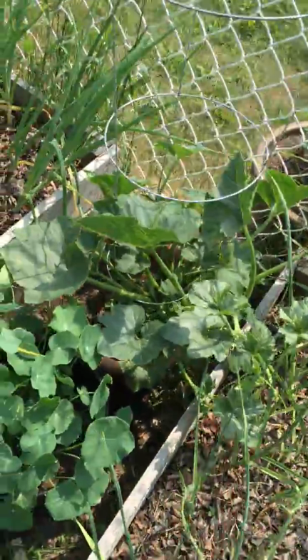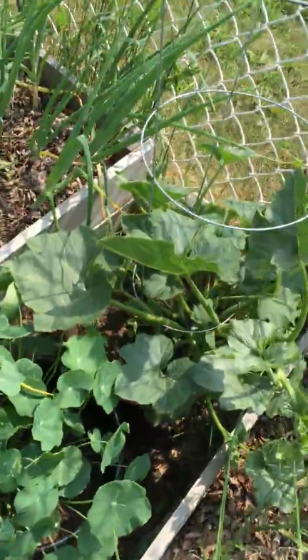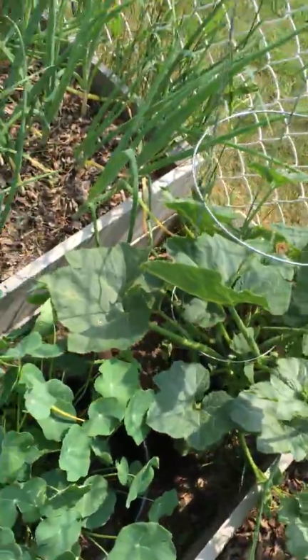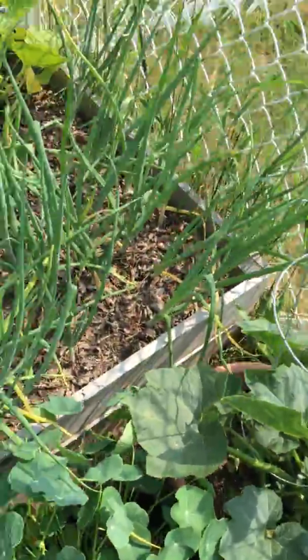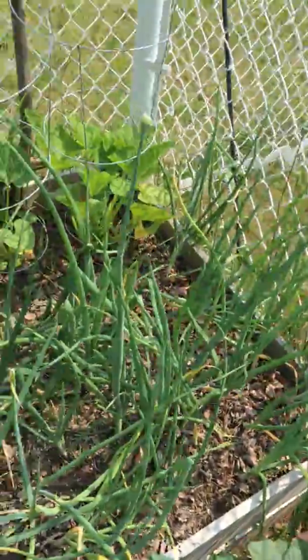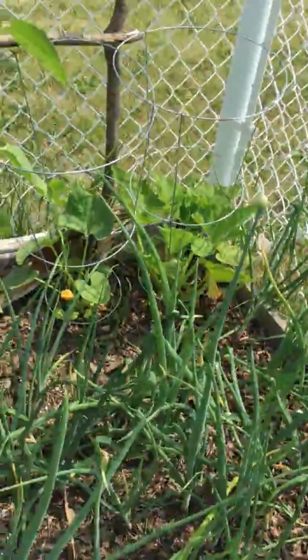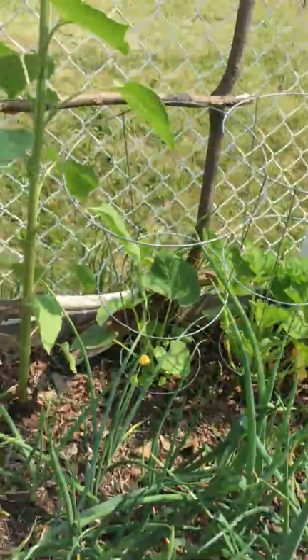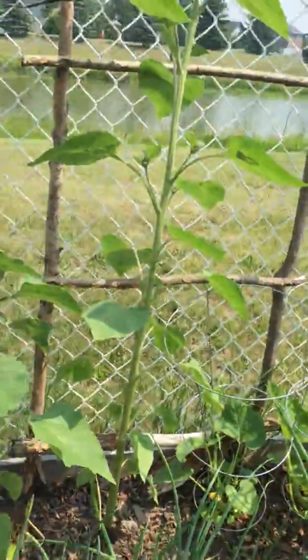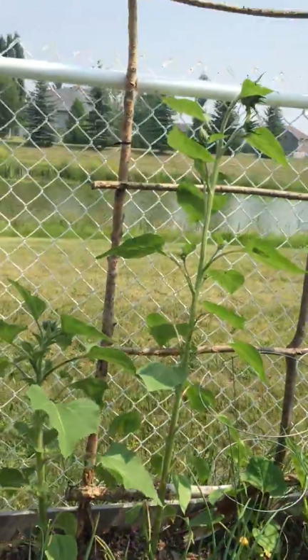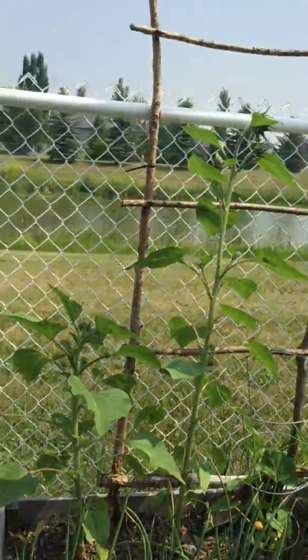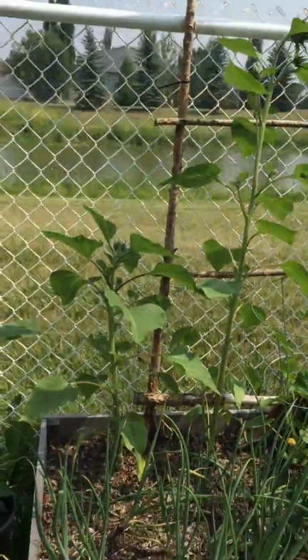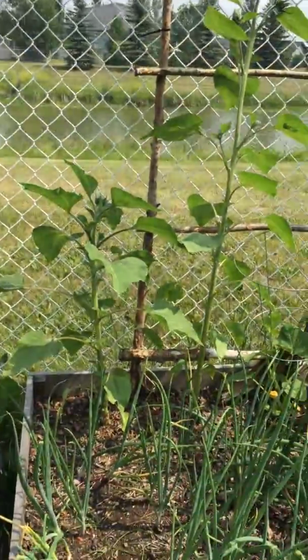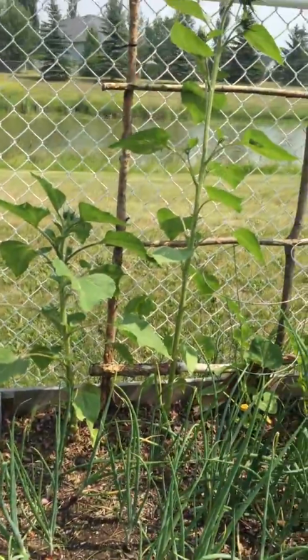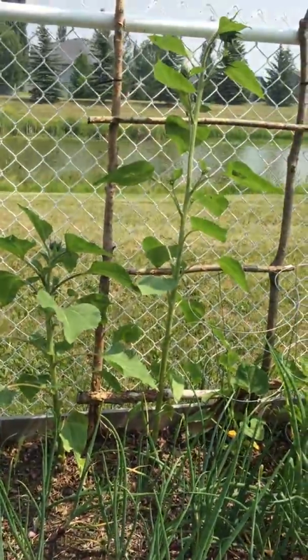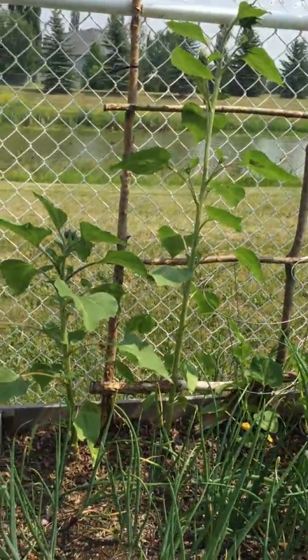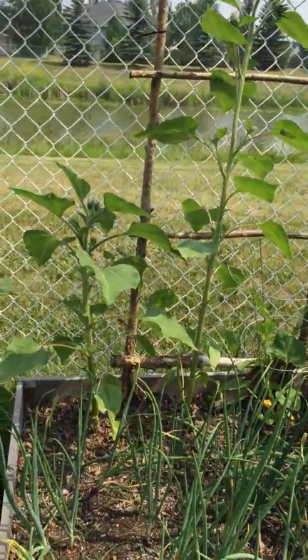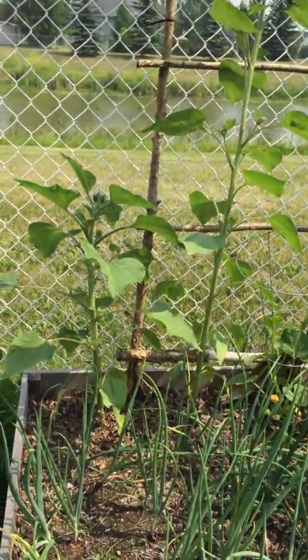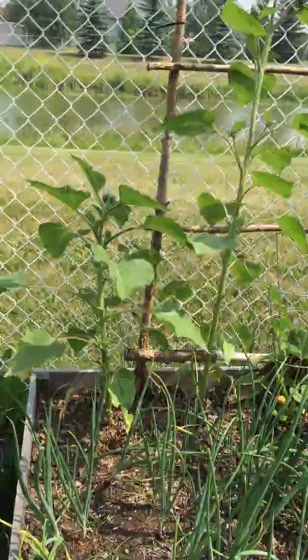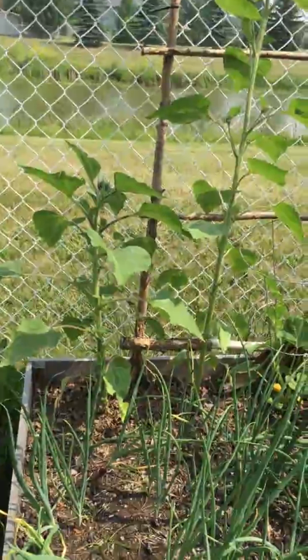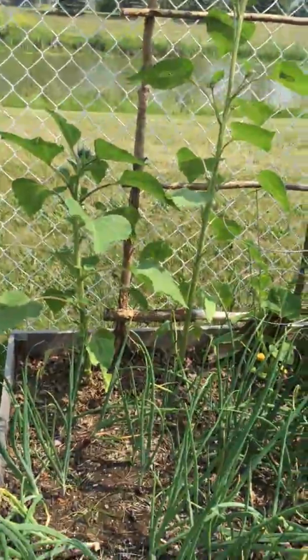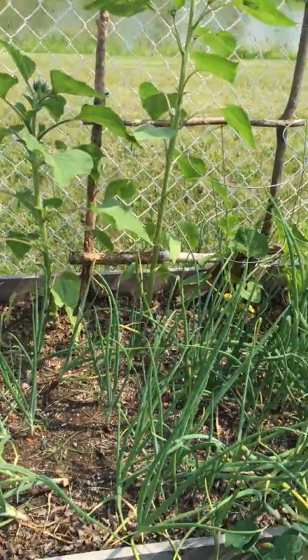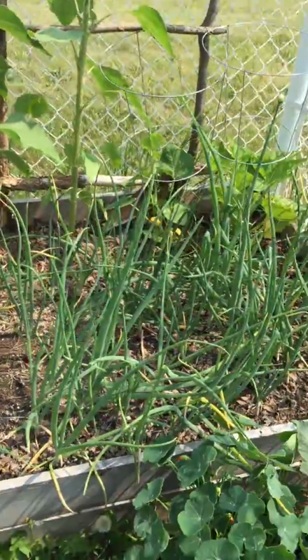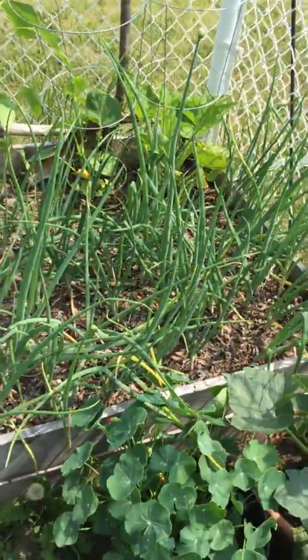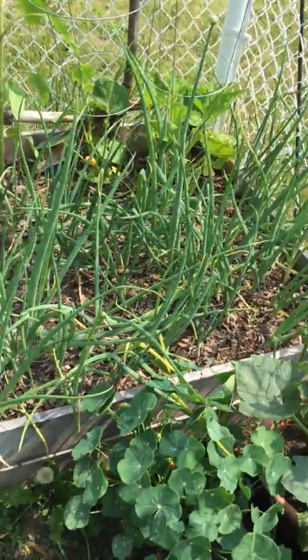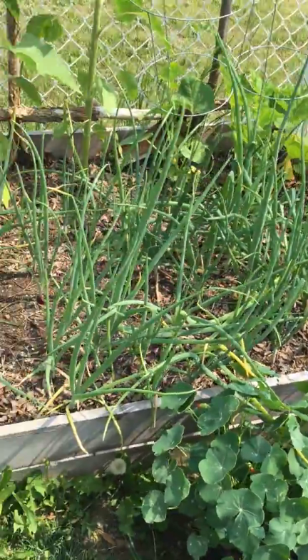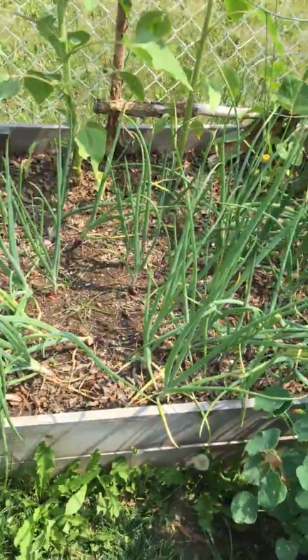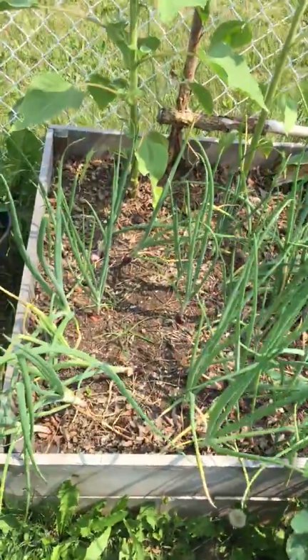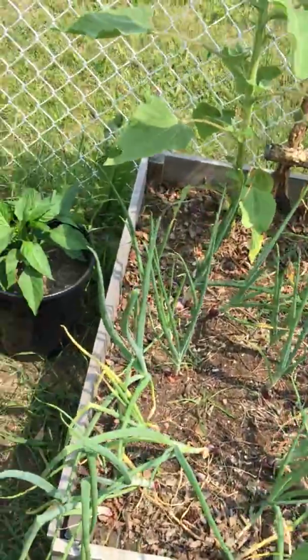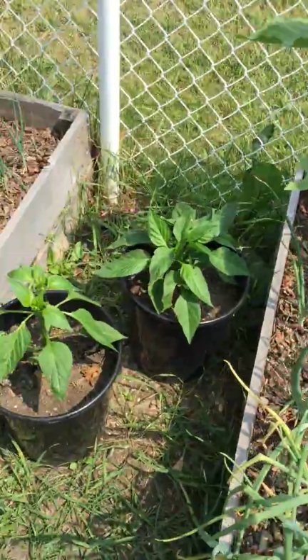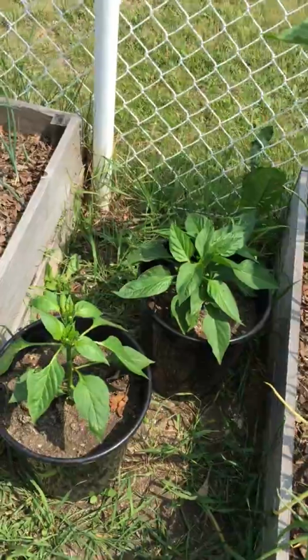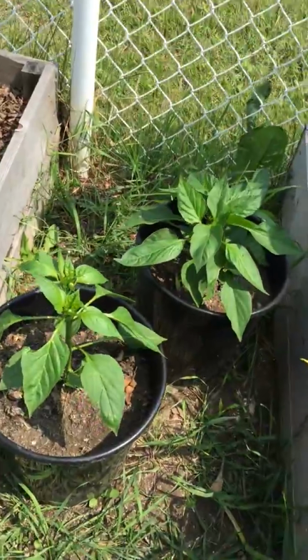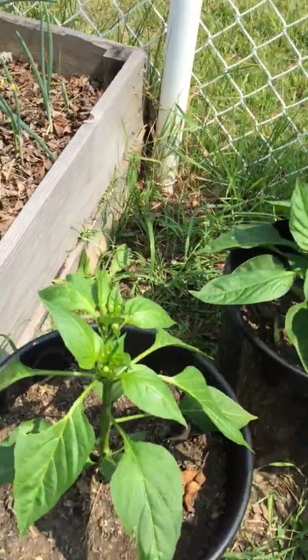Some more squash in there, another couple of squash. Some sunflowers that are starting to look not as good as the ones out front, but still. A bunch of red onions, a couple of pepper plants.